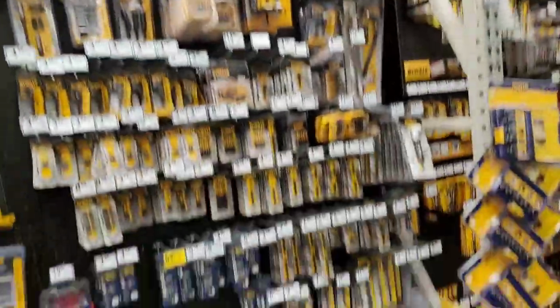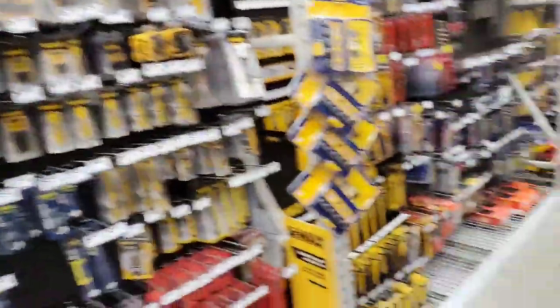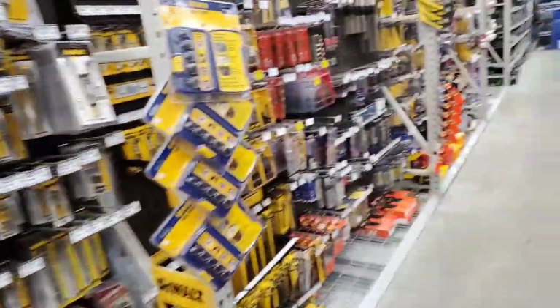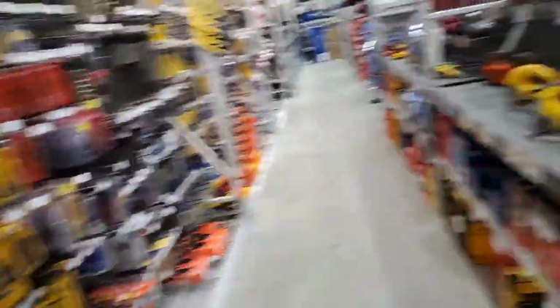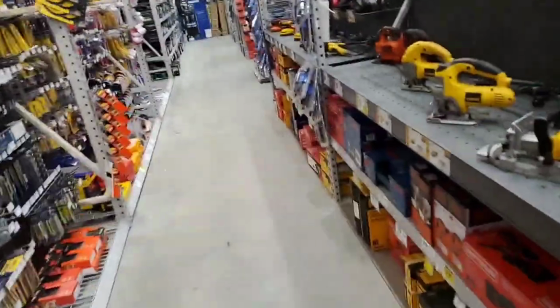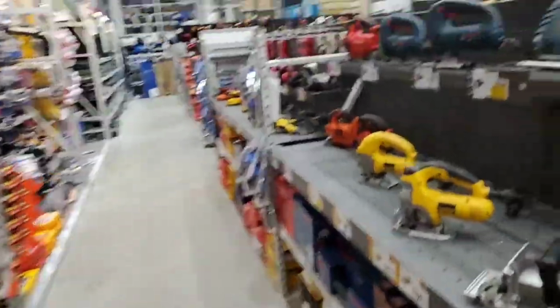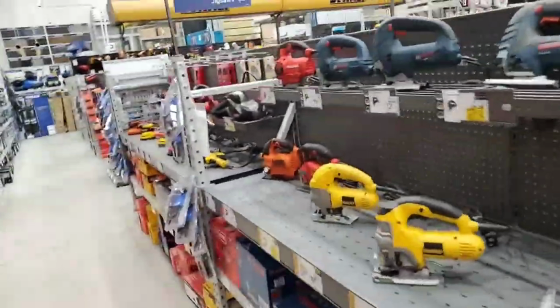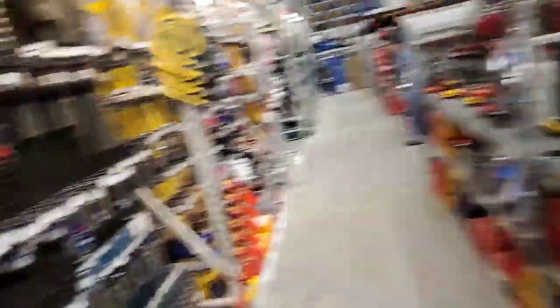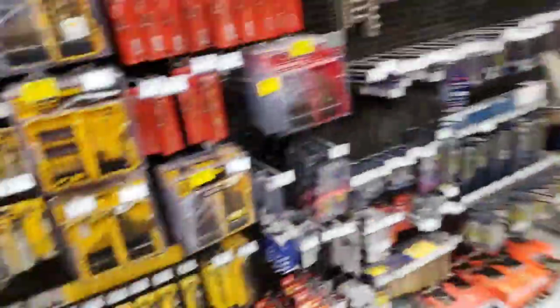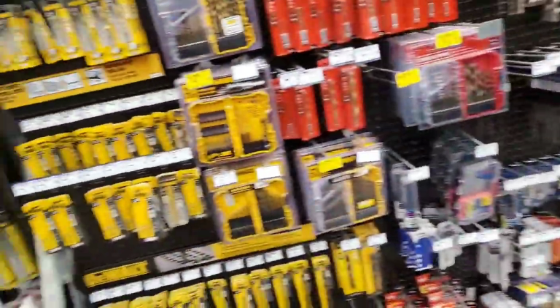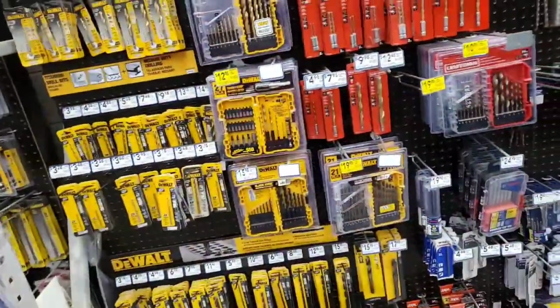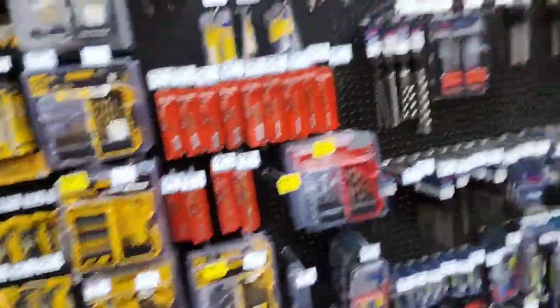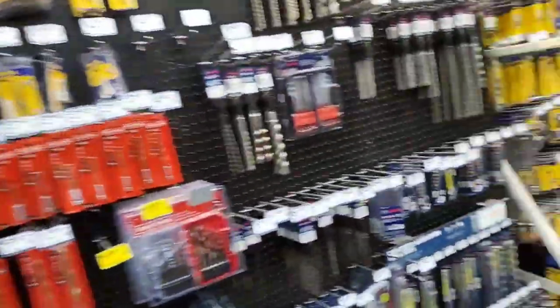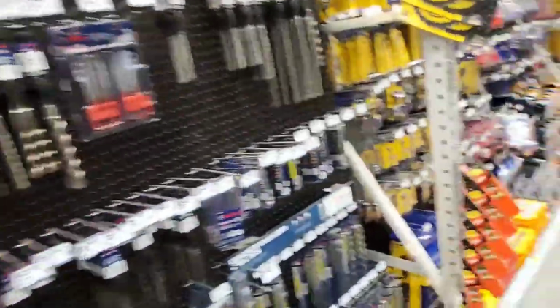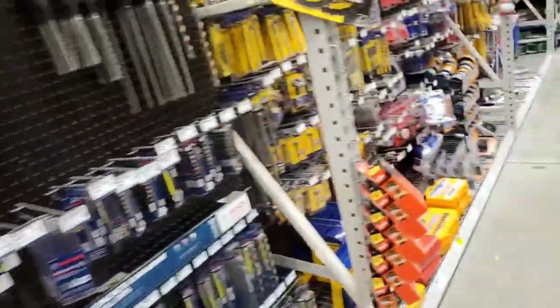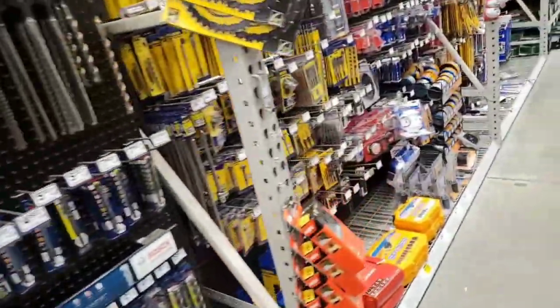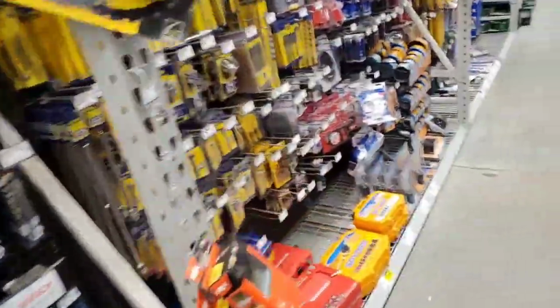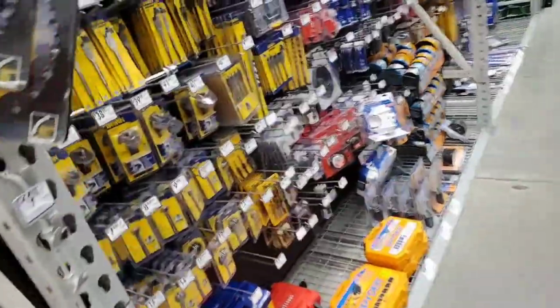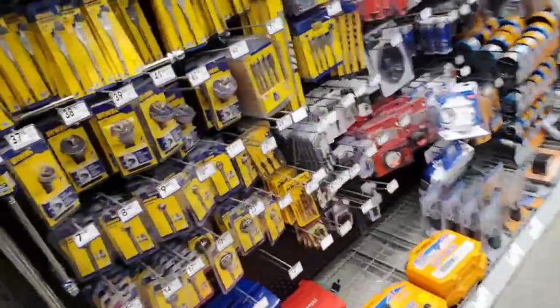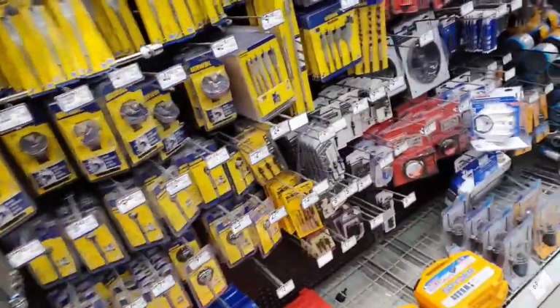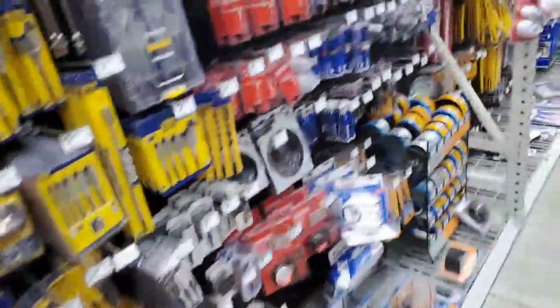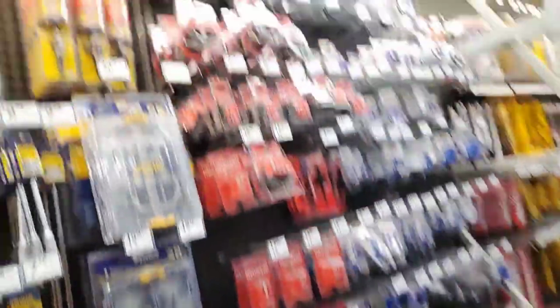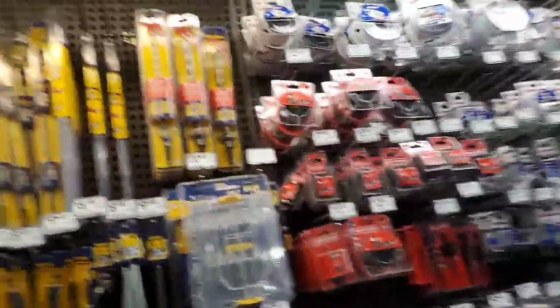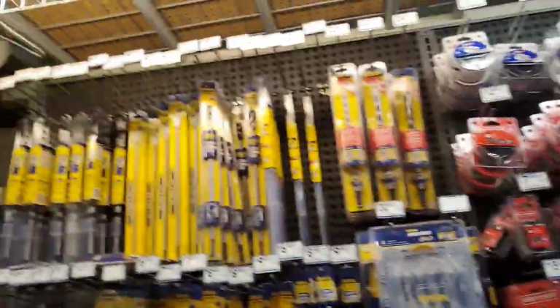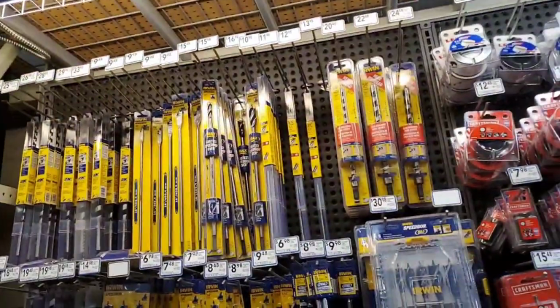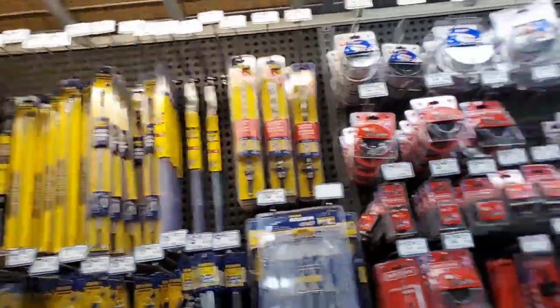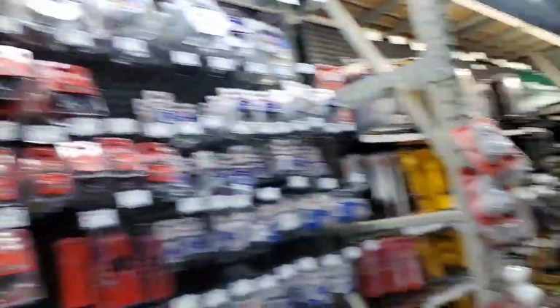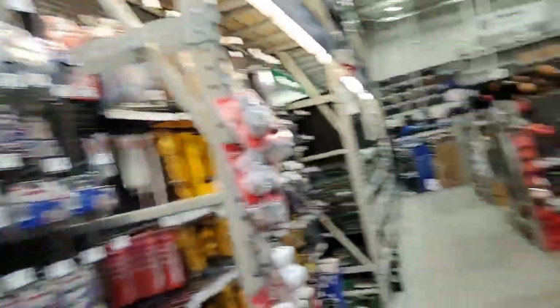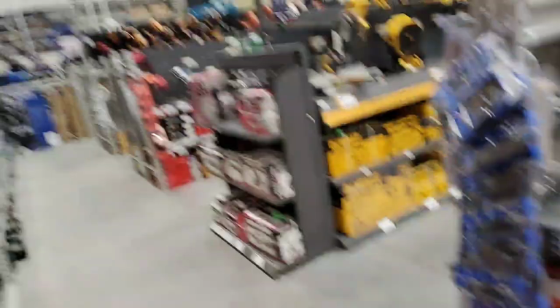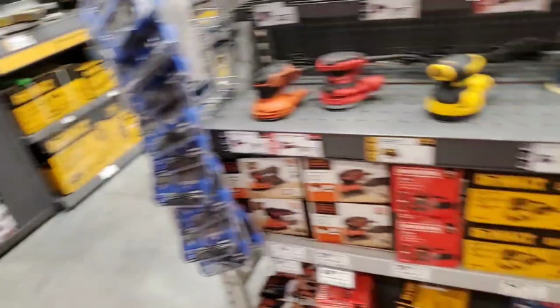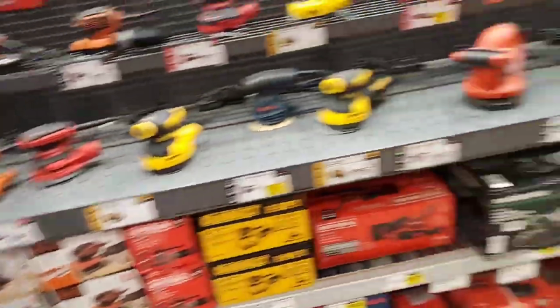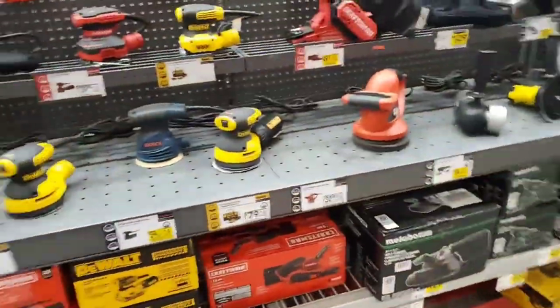It's amazing how you can go to one Lowe's and it has a bunch of sales, and you go to another one, there's no sales. Nothing really going on here.